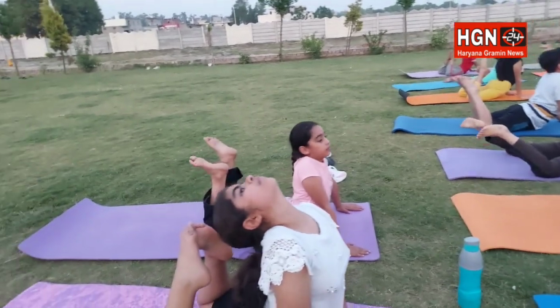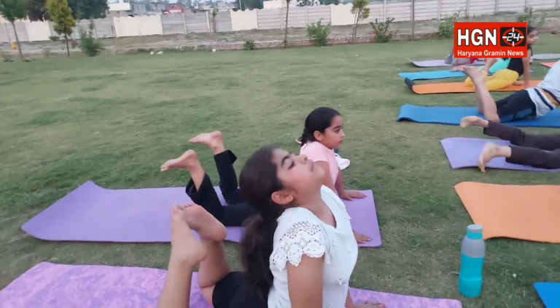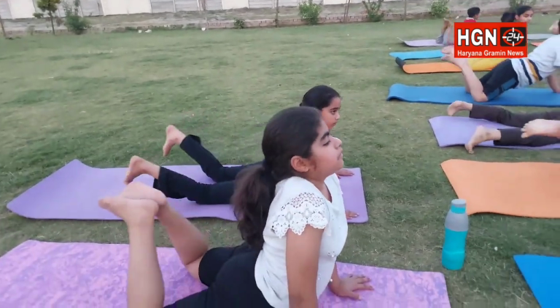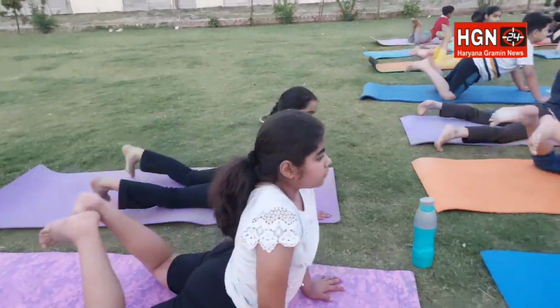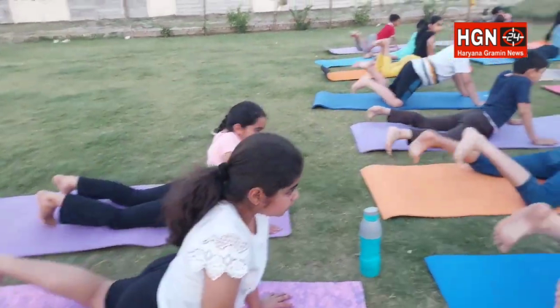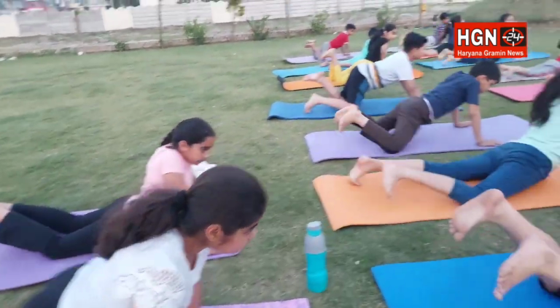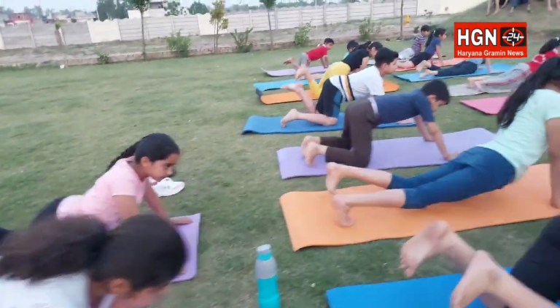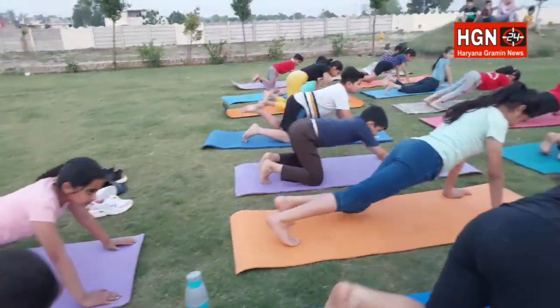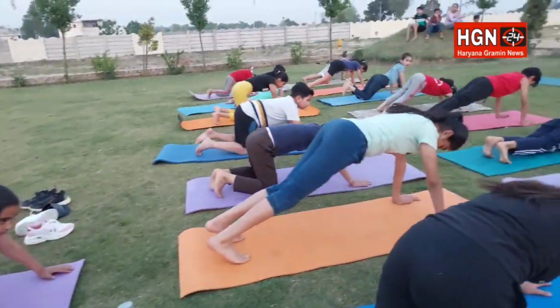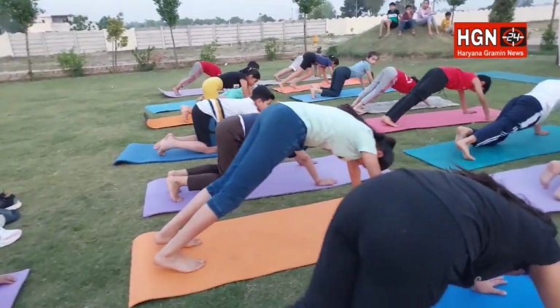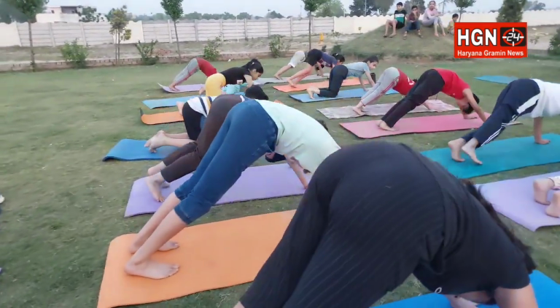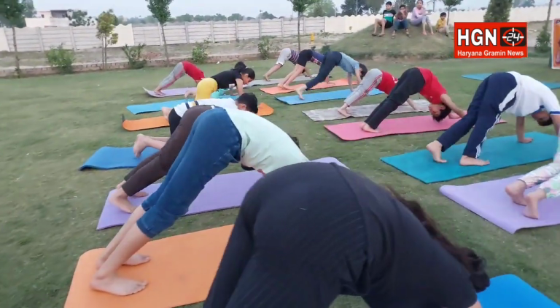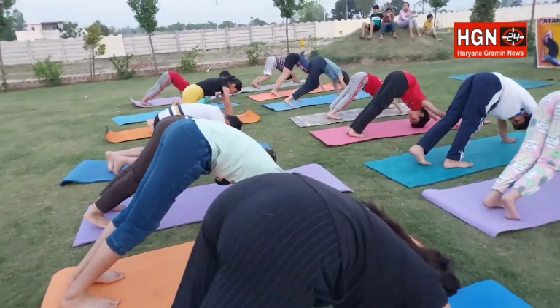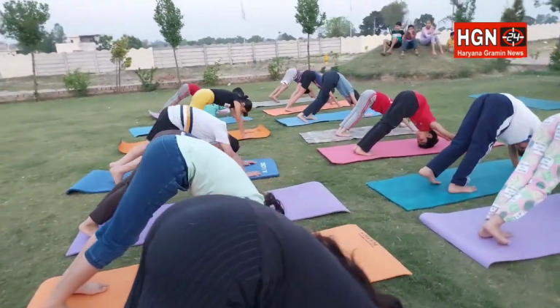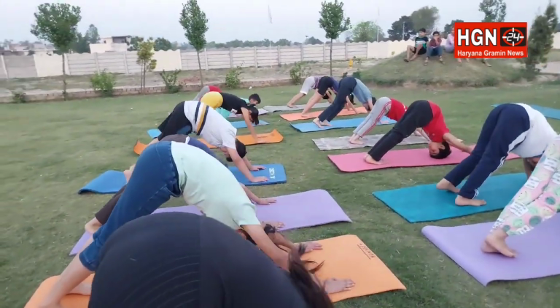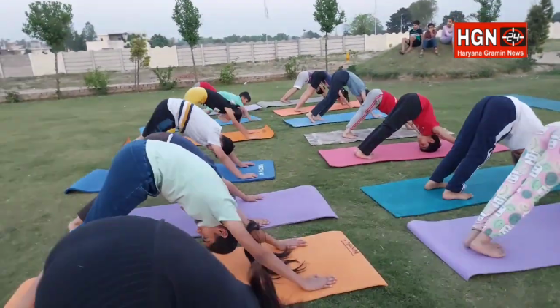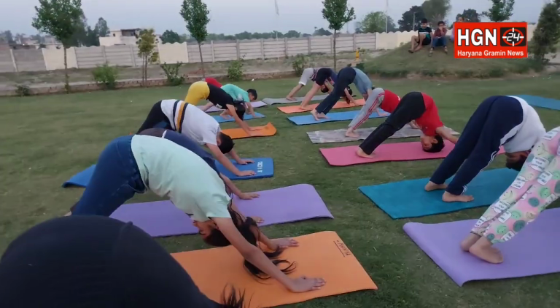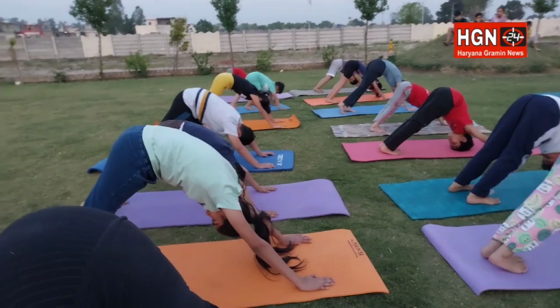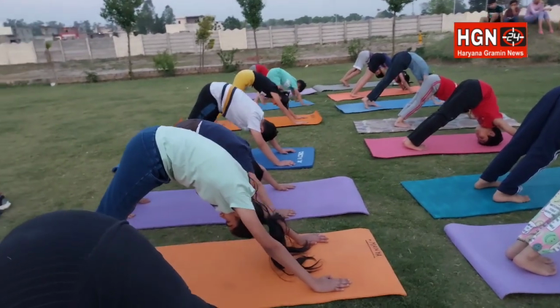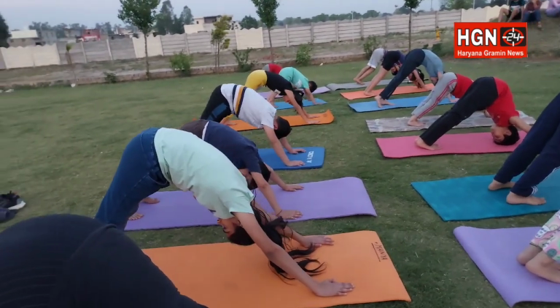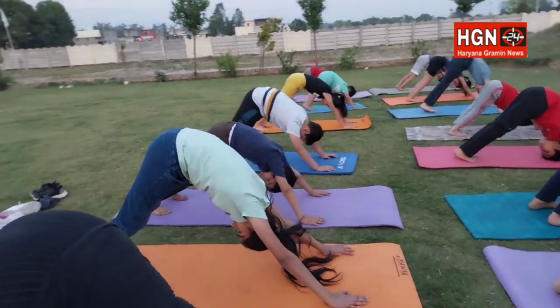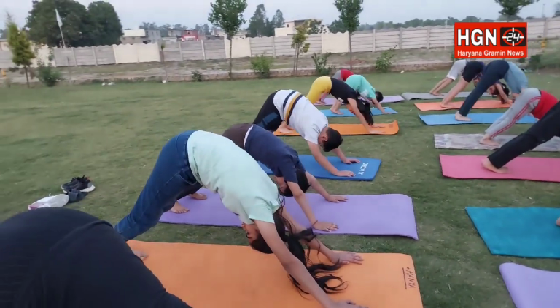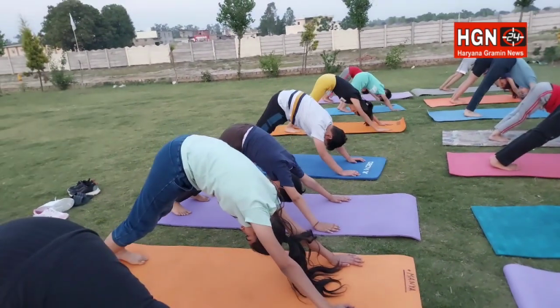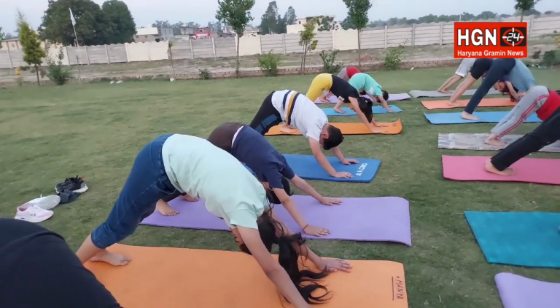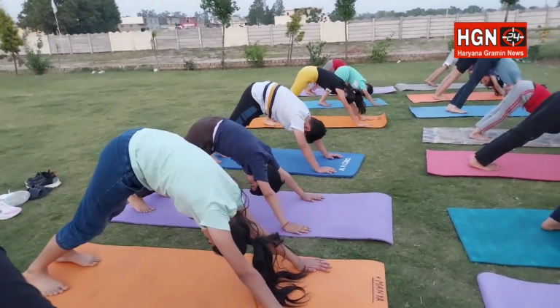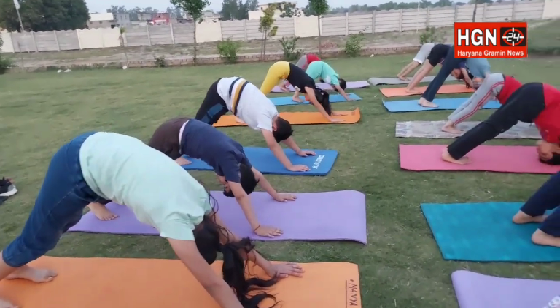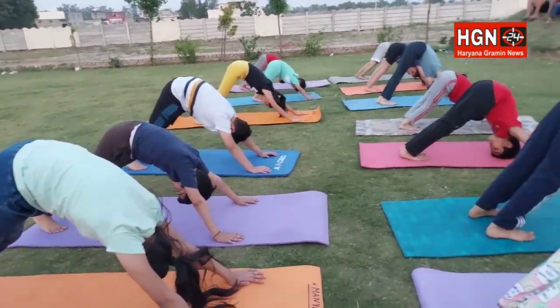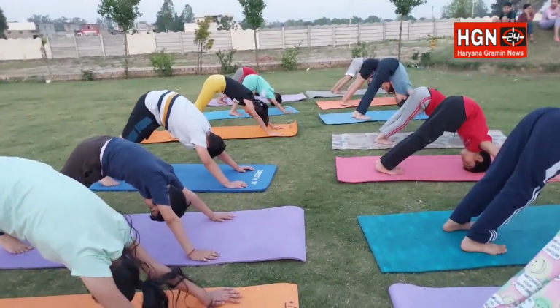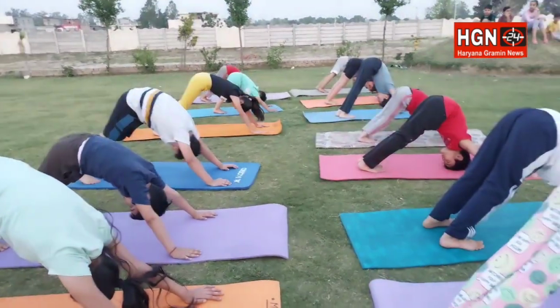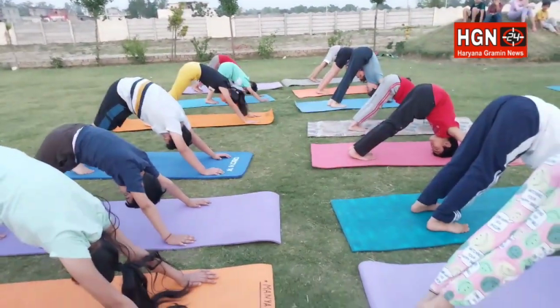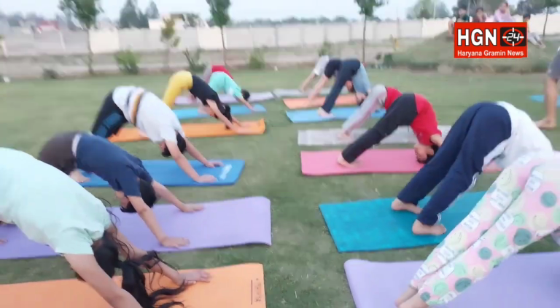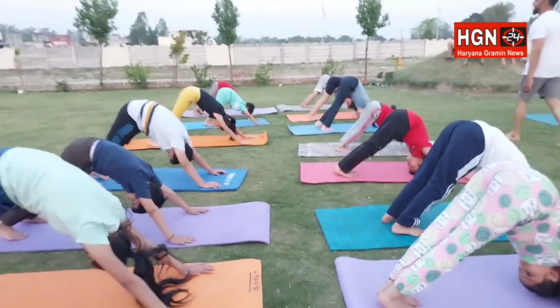Okay, now Parvatasana — come on into Parvatasana. 1, 2, 3, 4, 5, 6, 7.